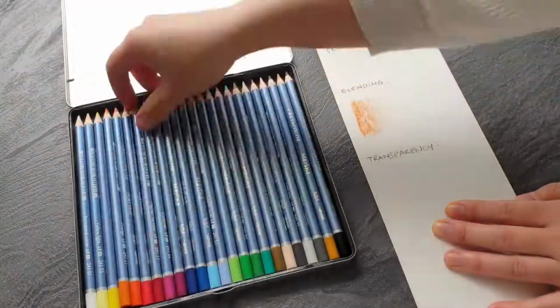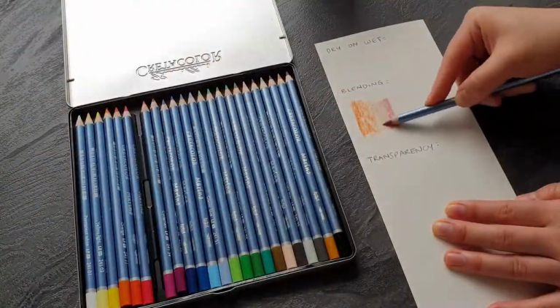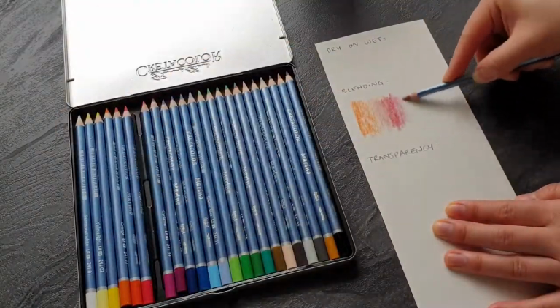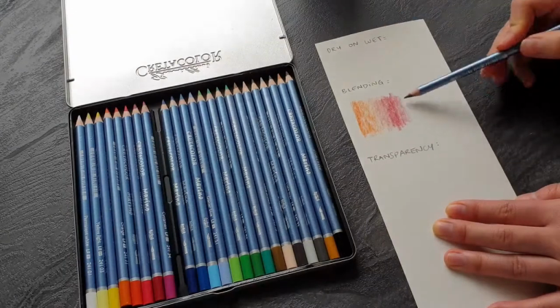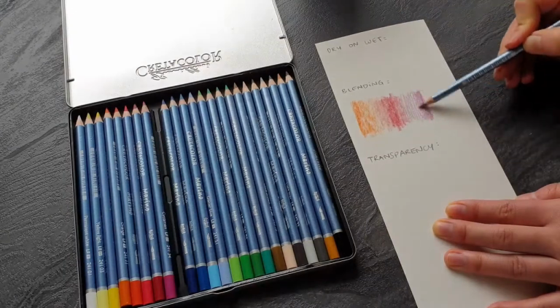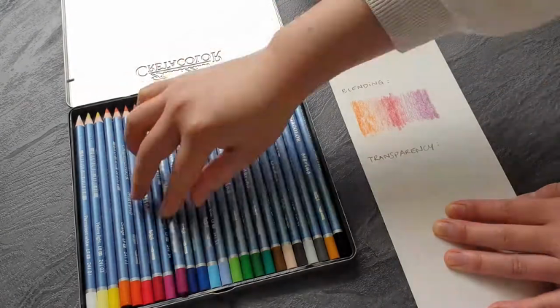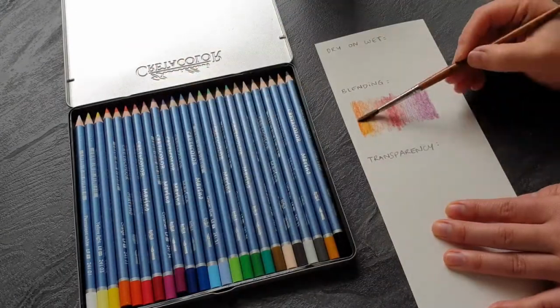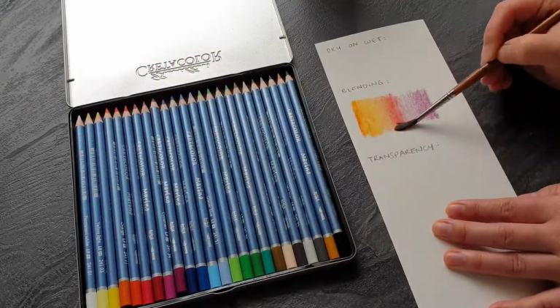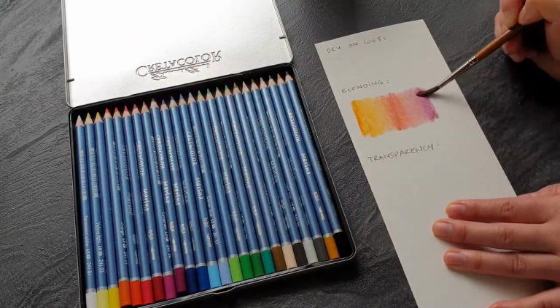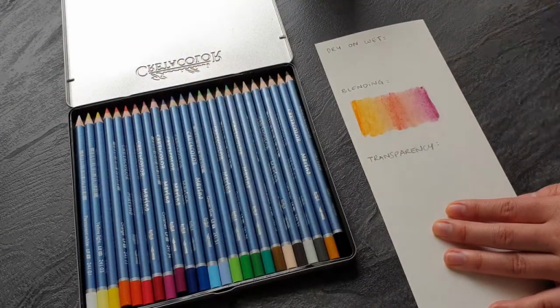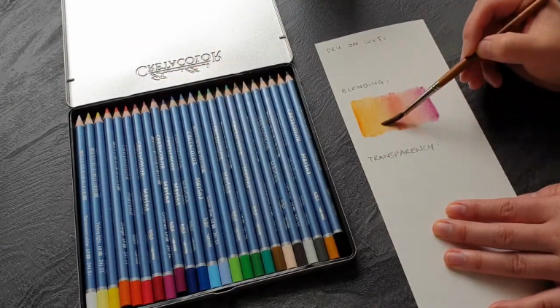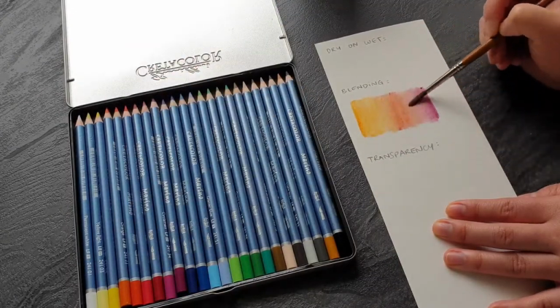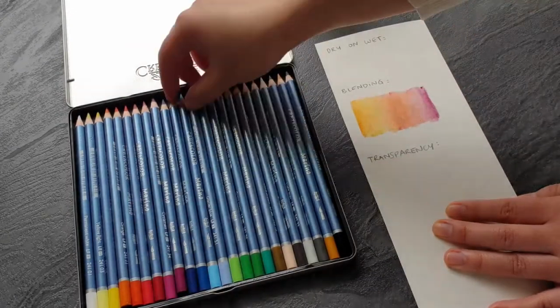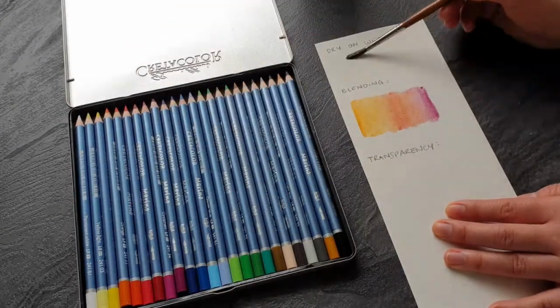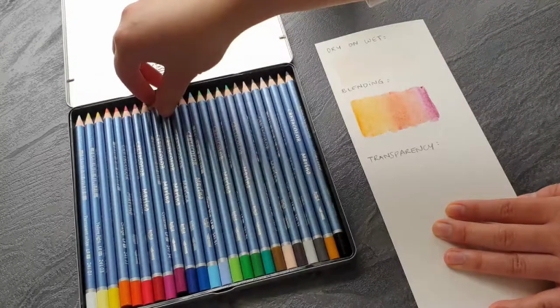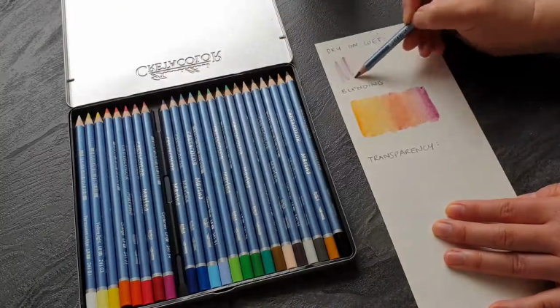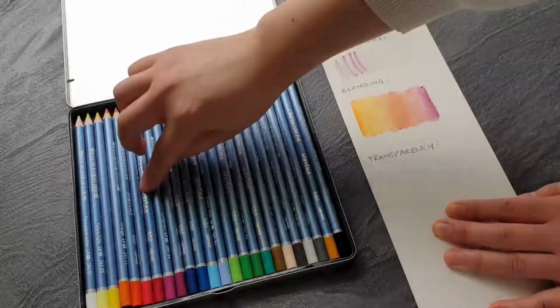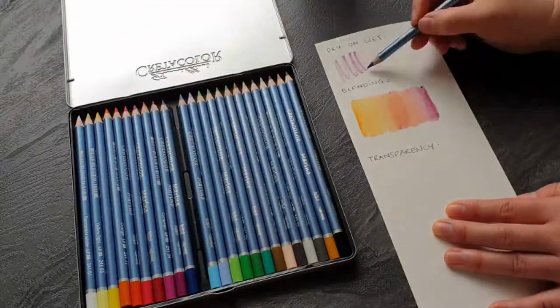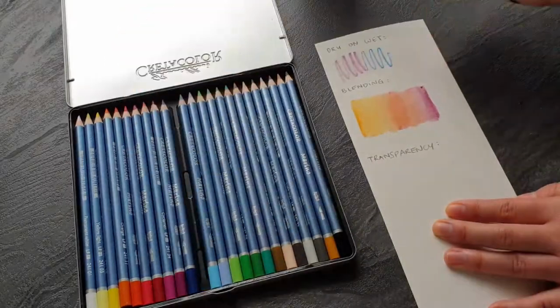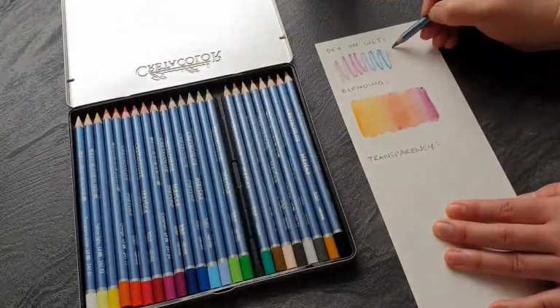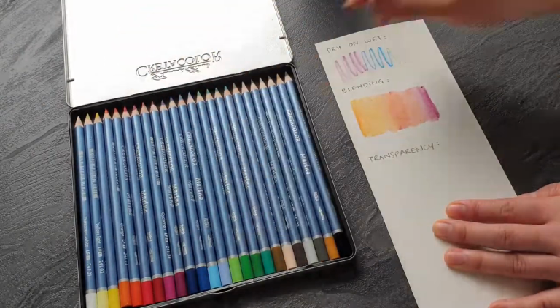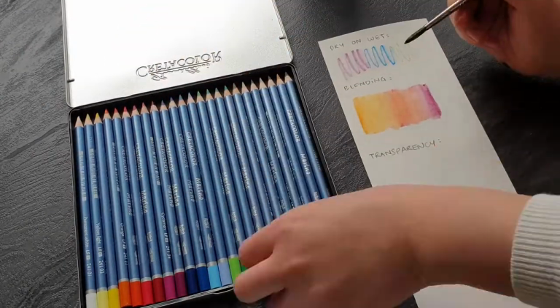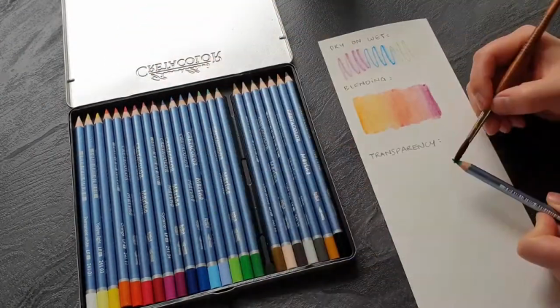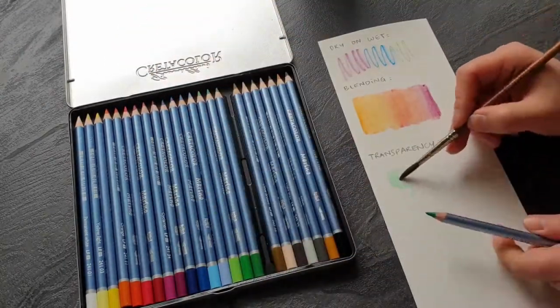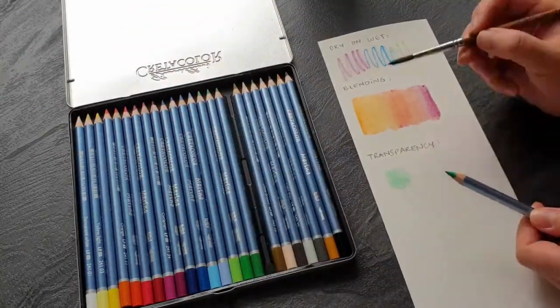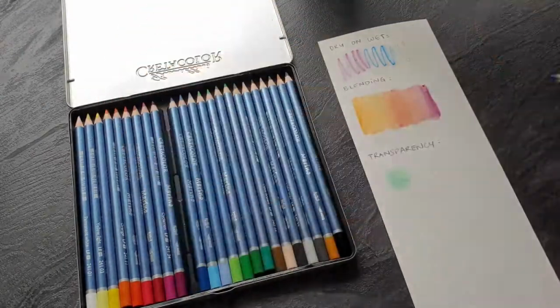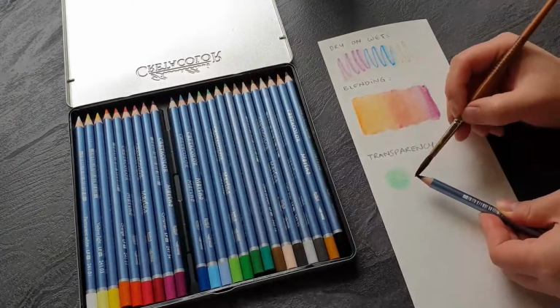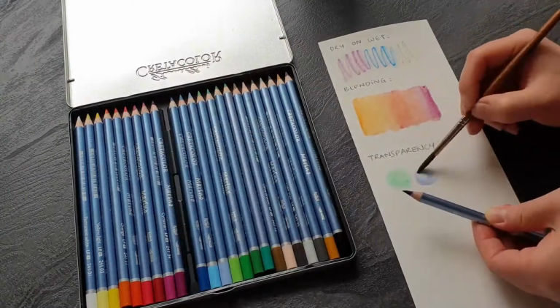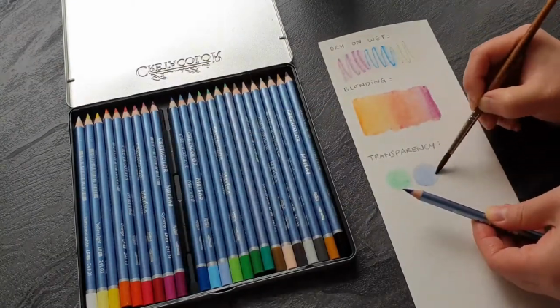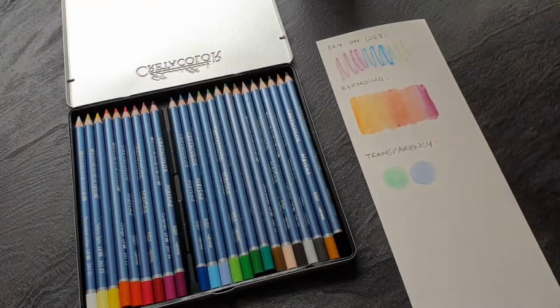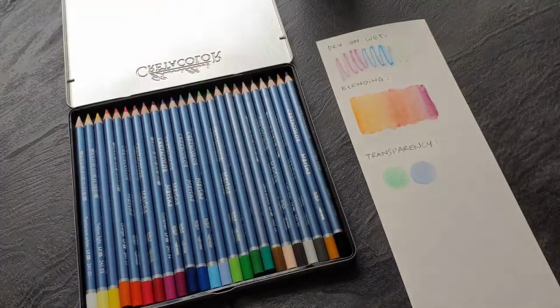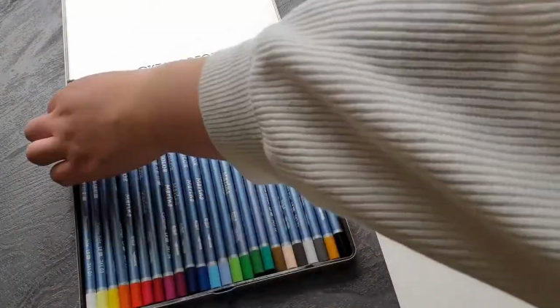Here I briefly tested the pencils. At first I wanted to see how well they blend with water, how they react on wet ground, and how transparent the colors are when layered over each other.